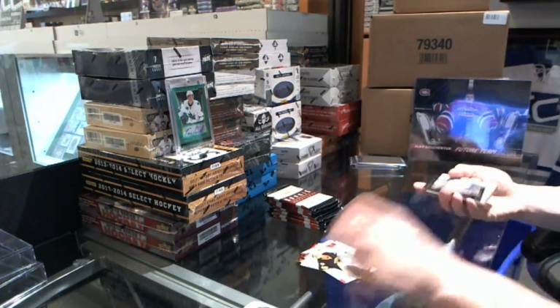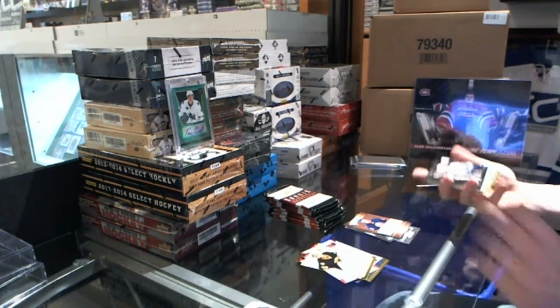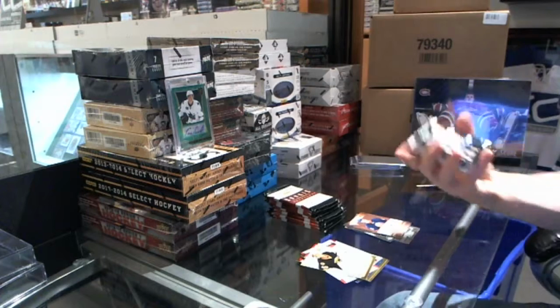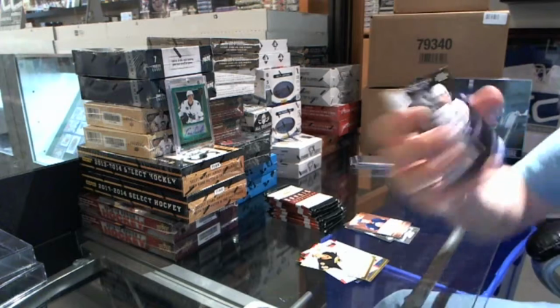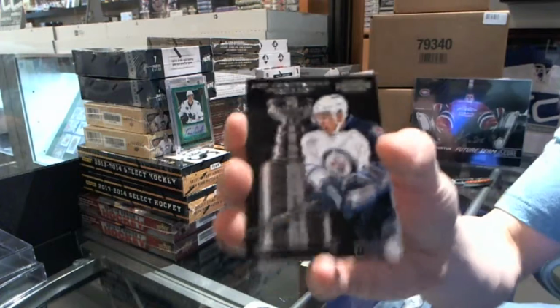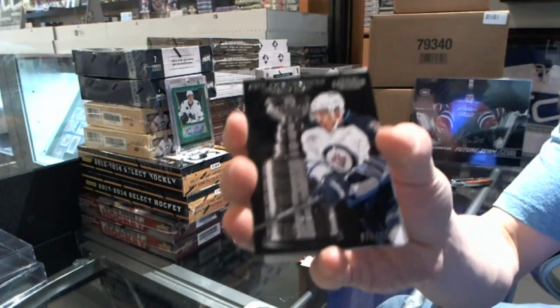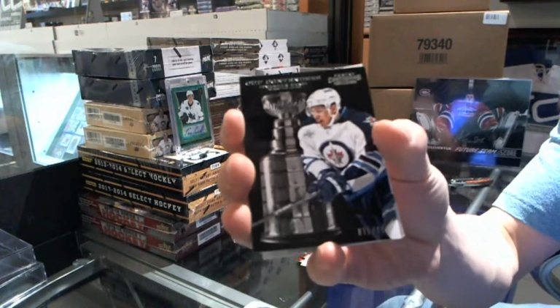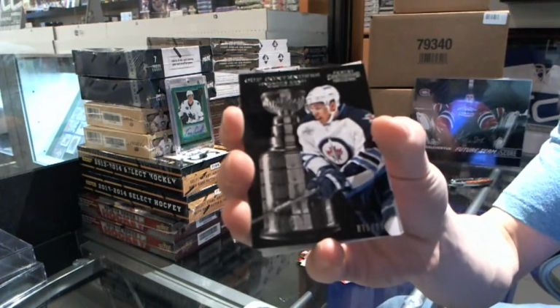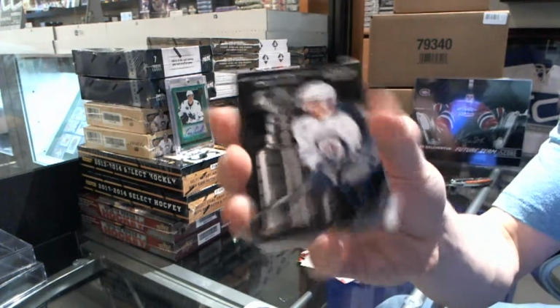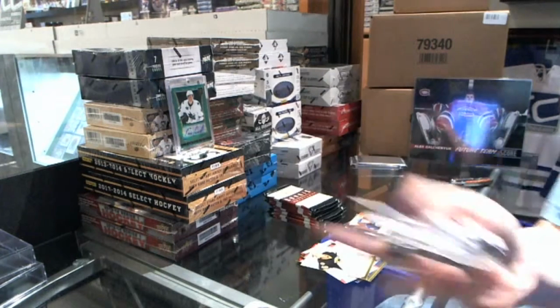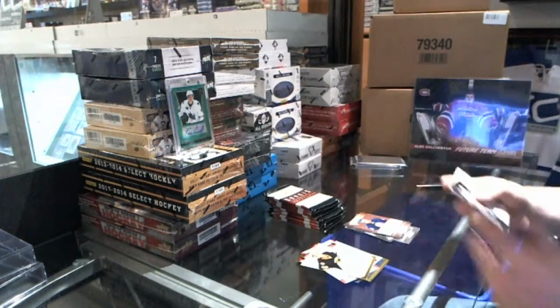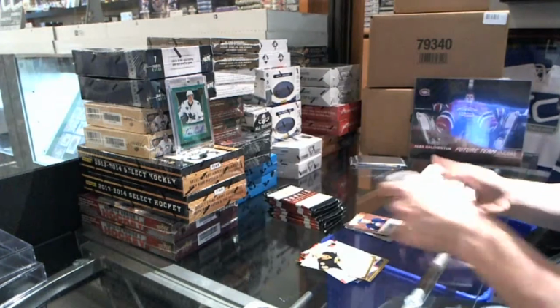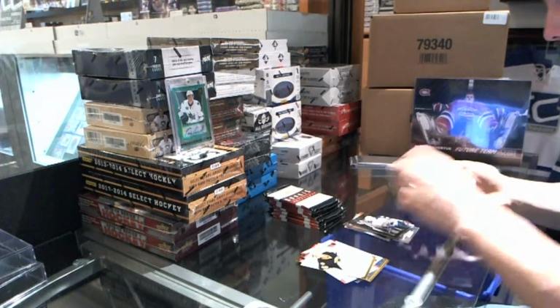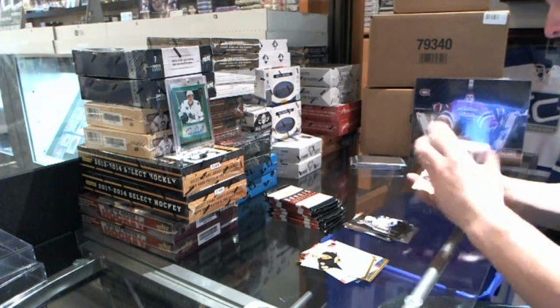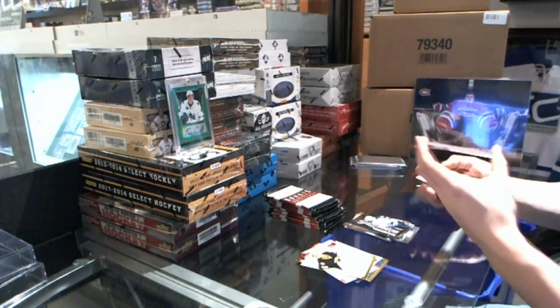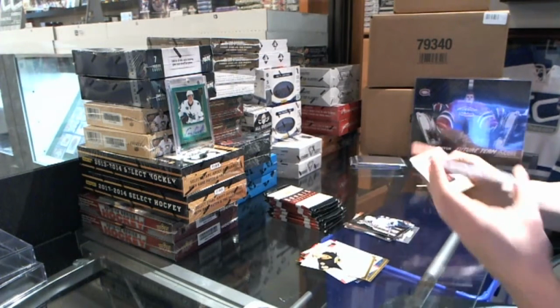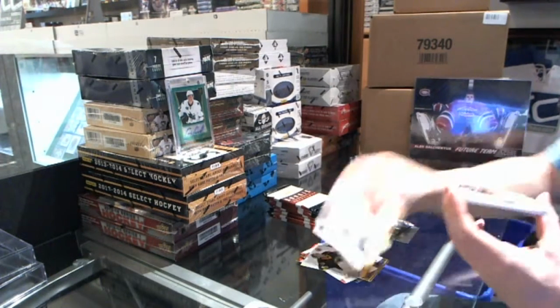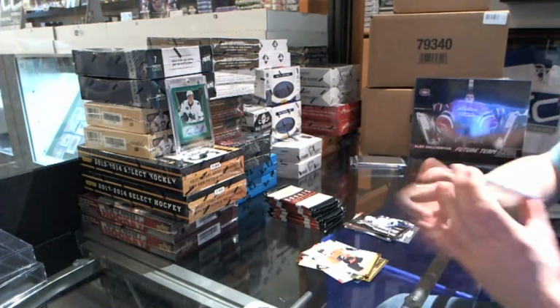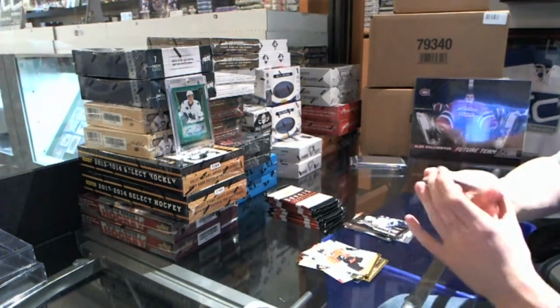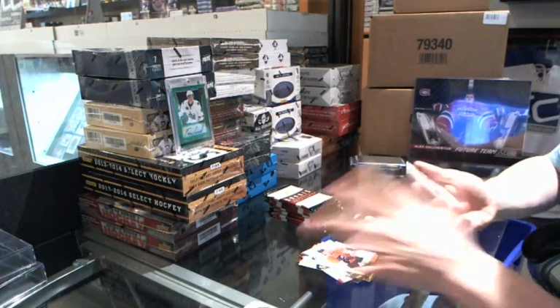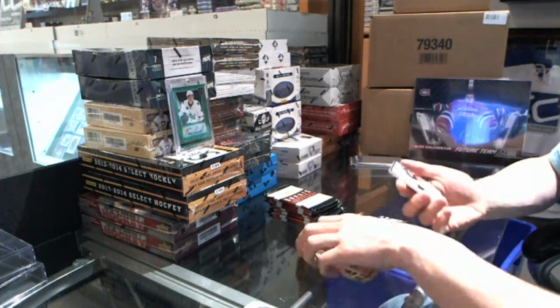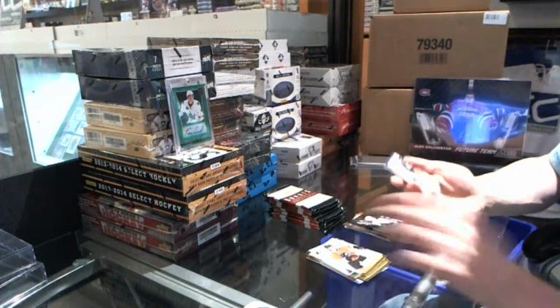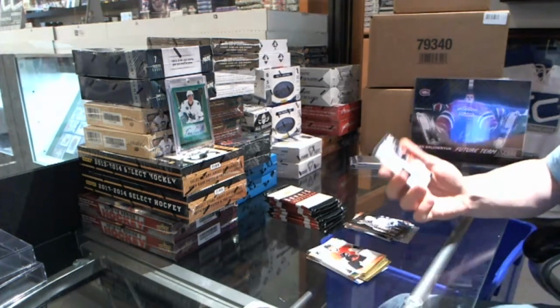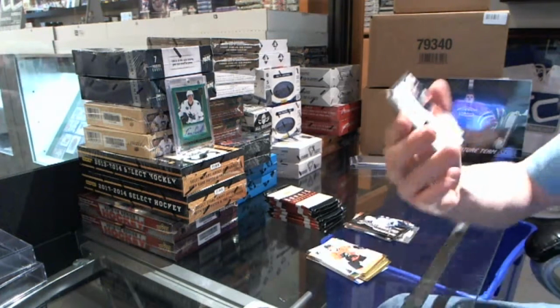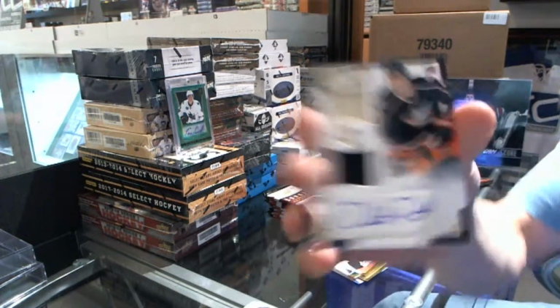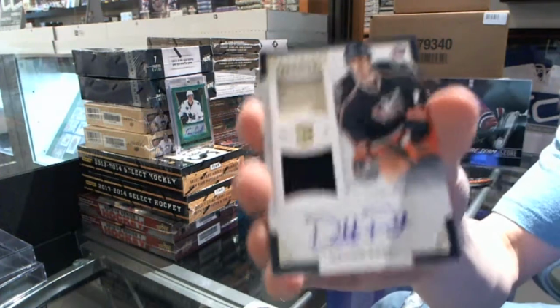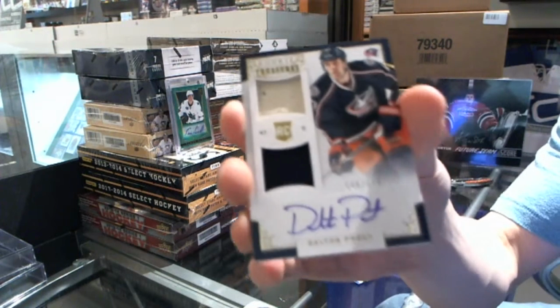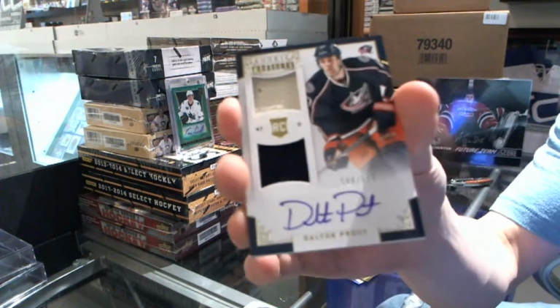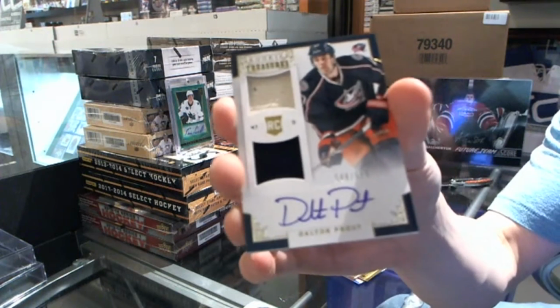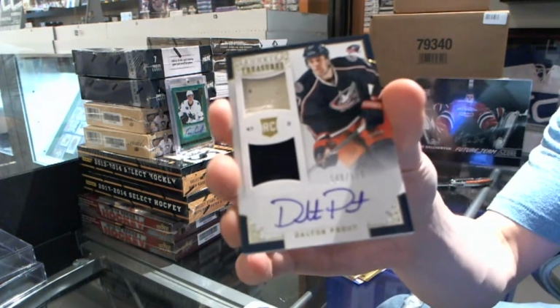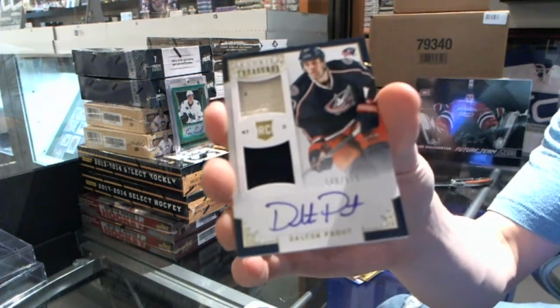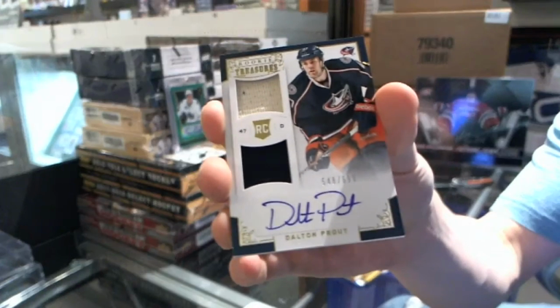Cup Contenders numbered to 99 — Evander Kane. And a Rookie Treasures dual jersey and autograph numbered to 699 — Dalton Prout.